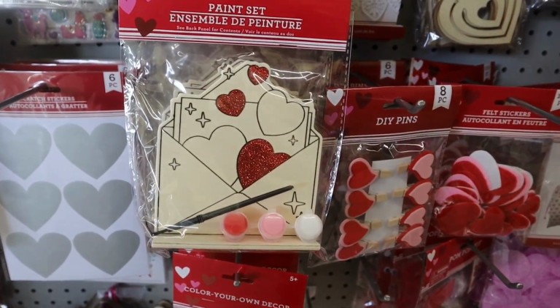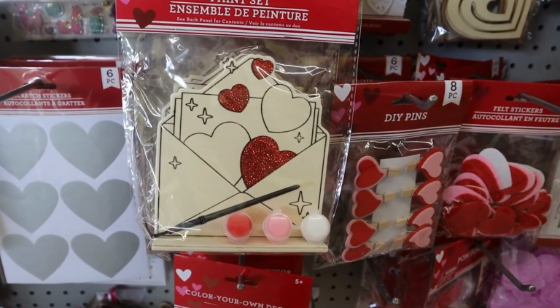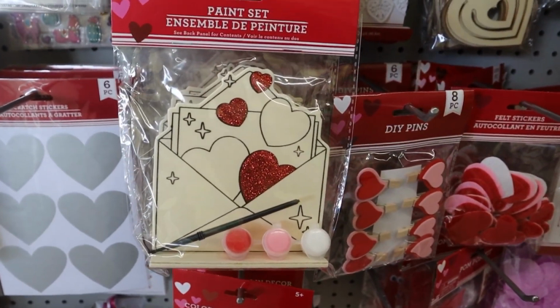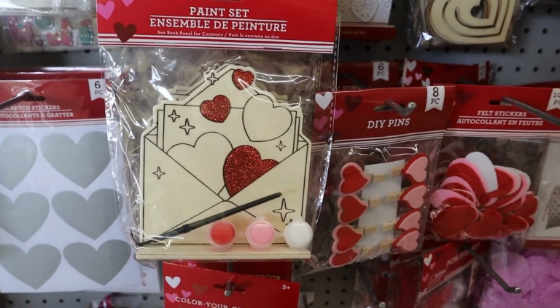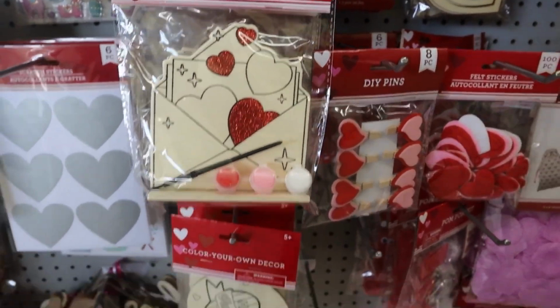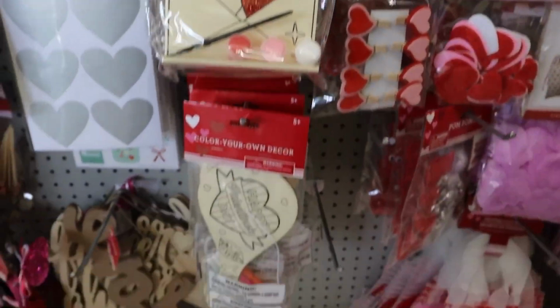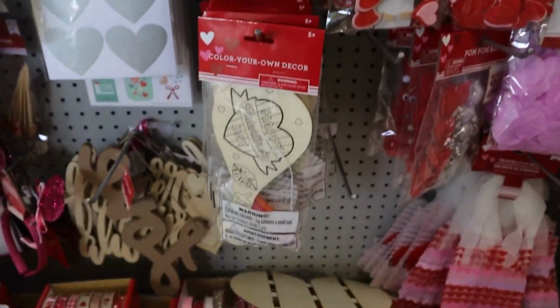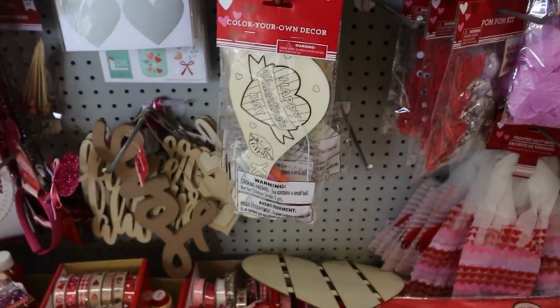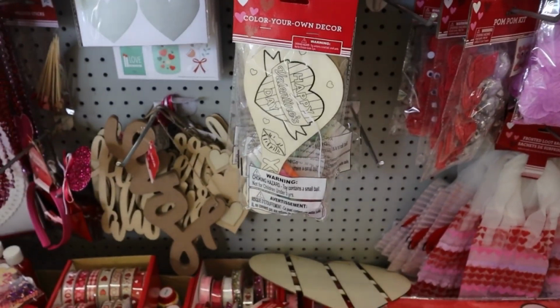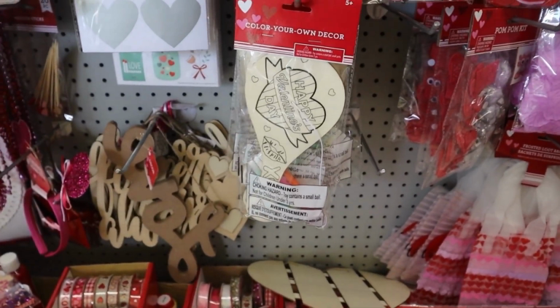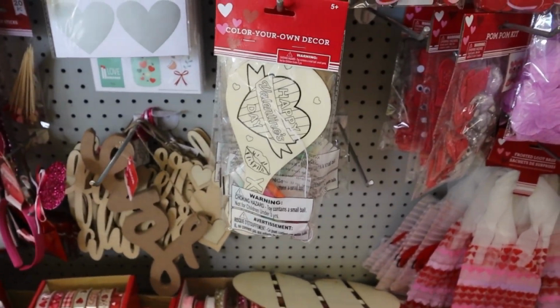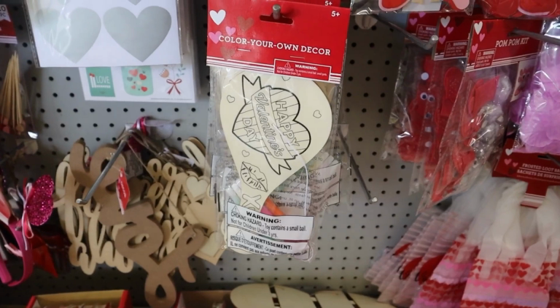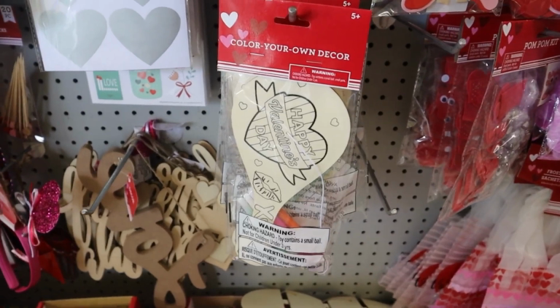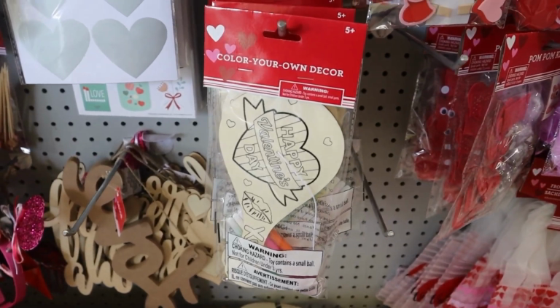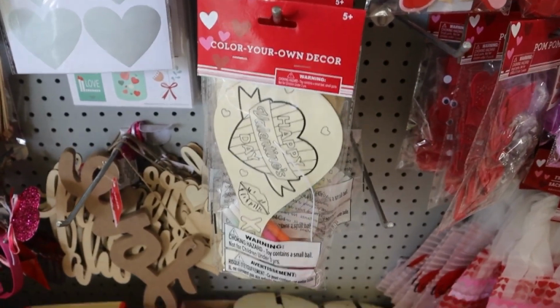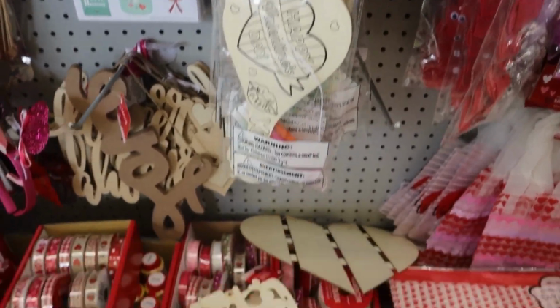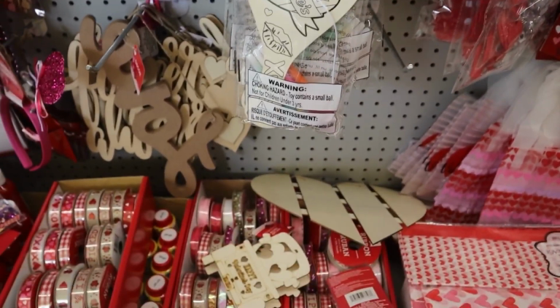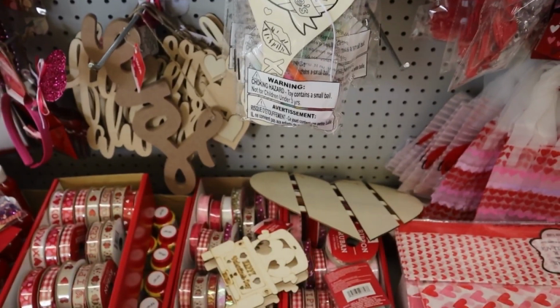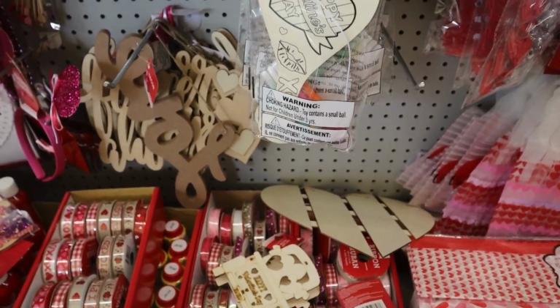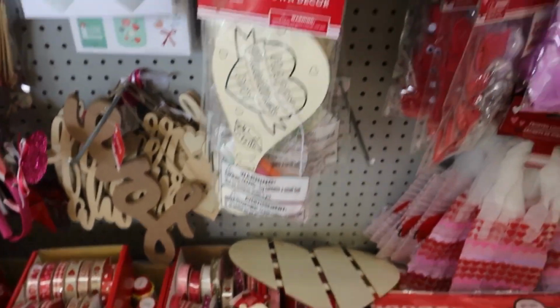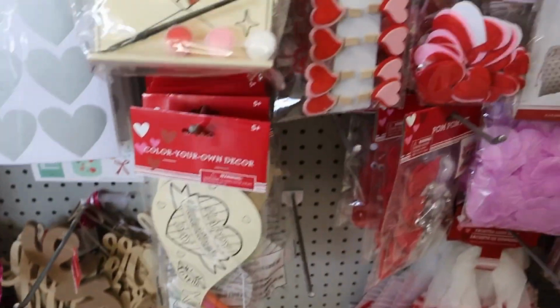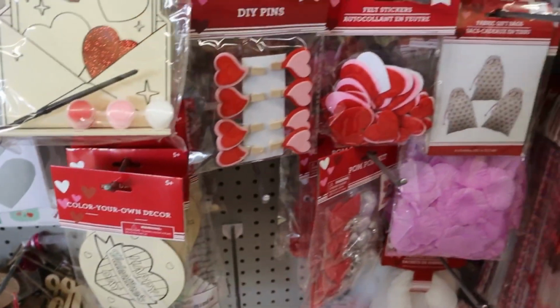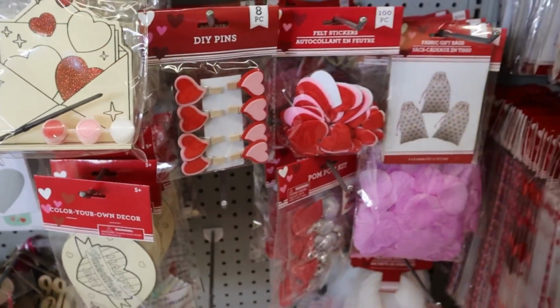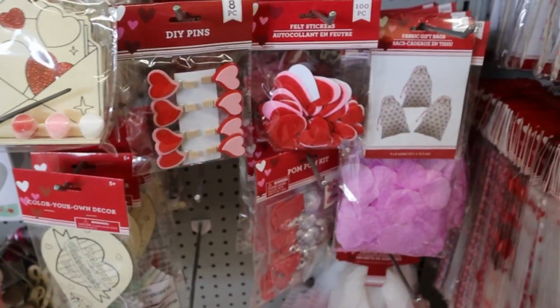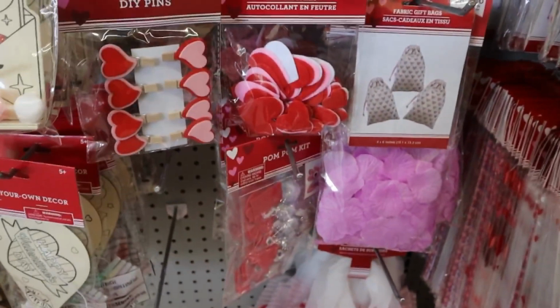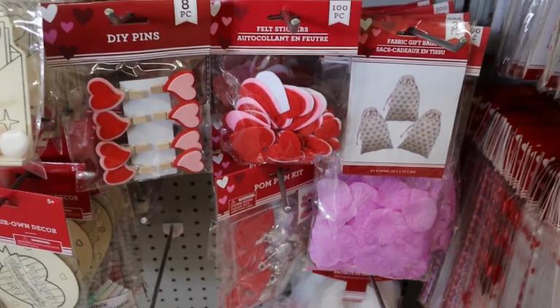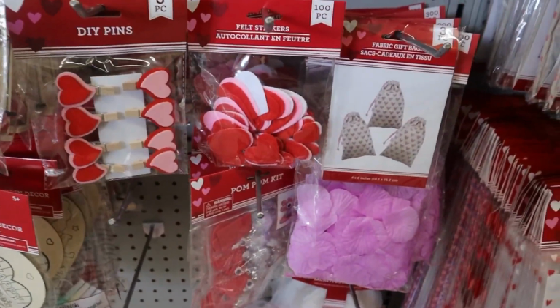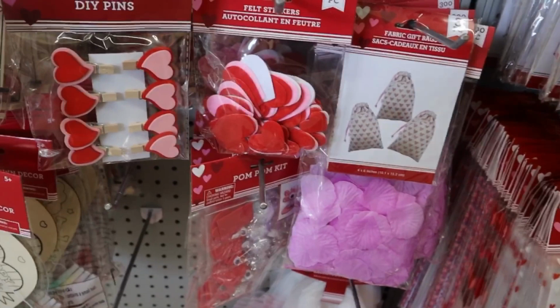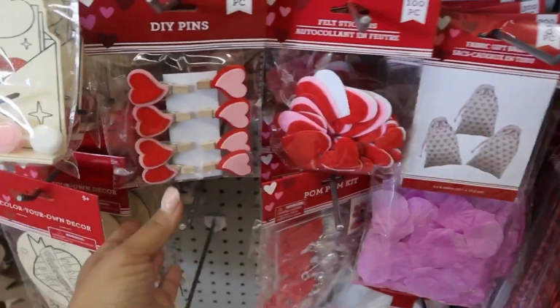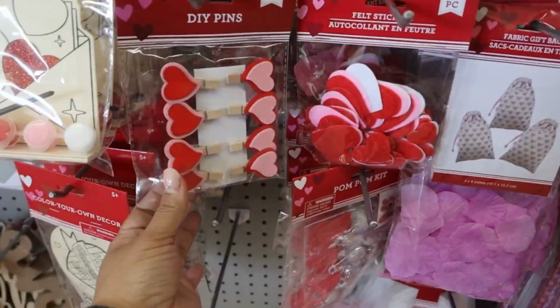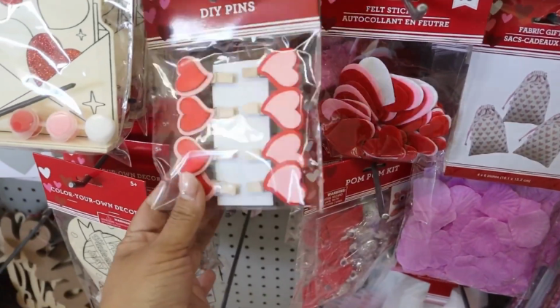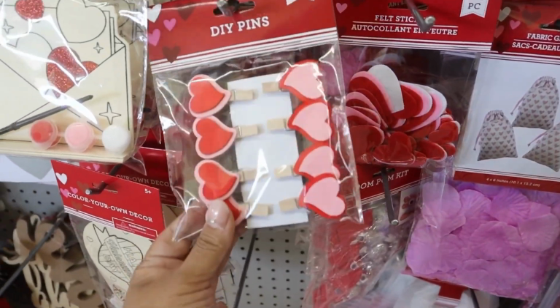They also had lots of crafts. I think these would be really good for like a daycare, or for teachers who want to do fun things in the classroom for their students.